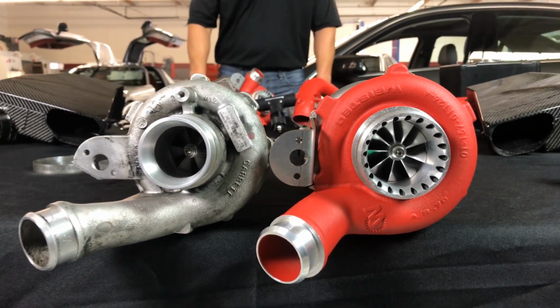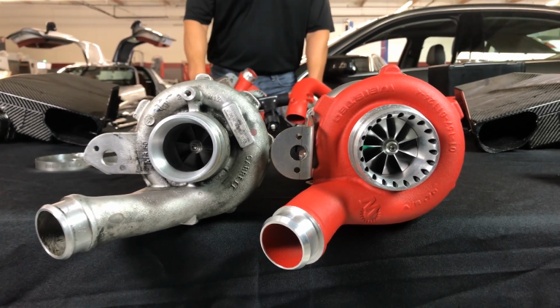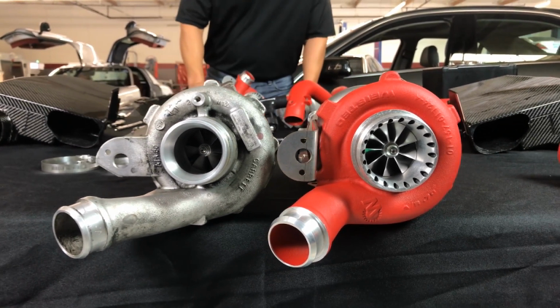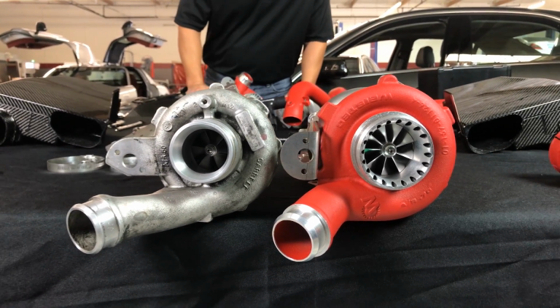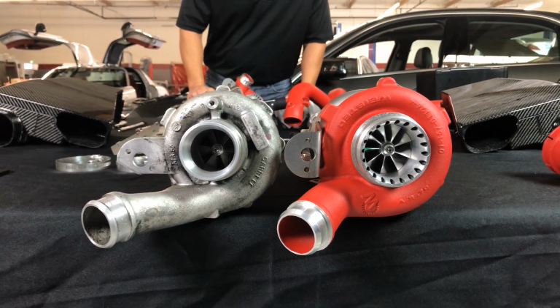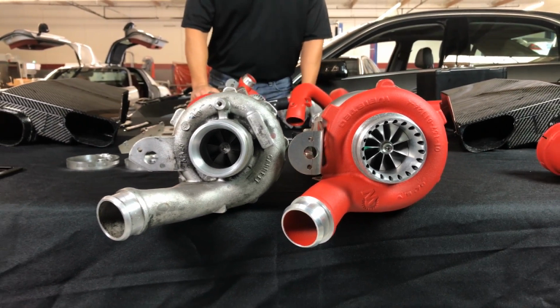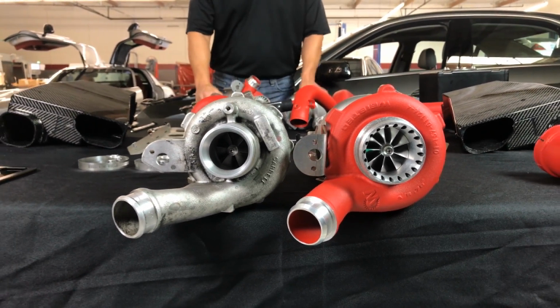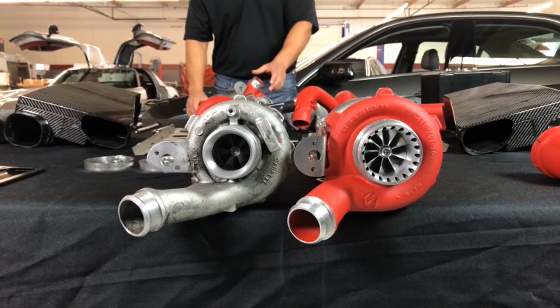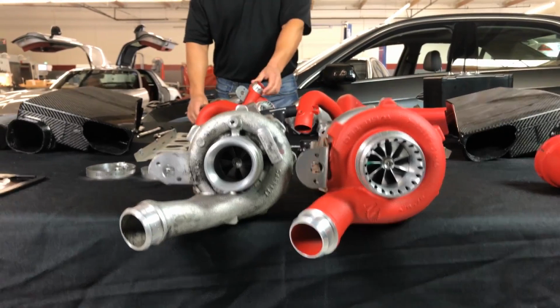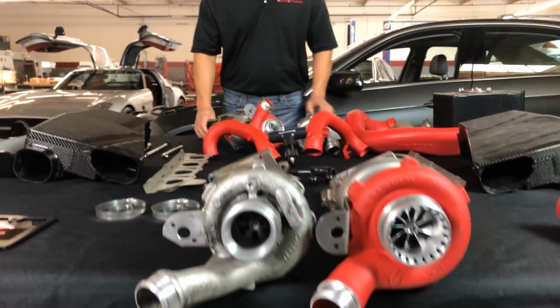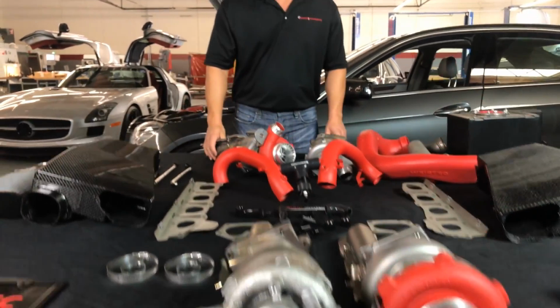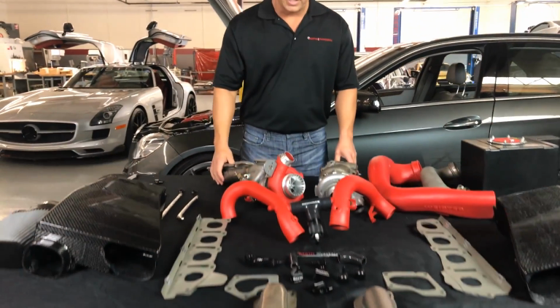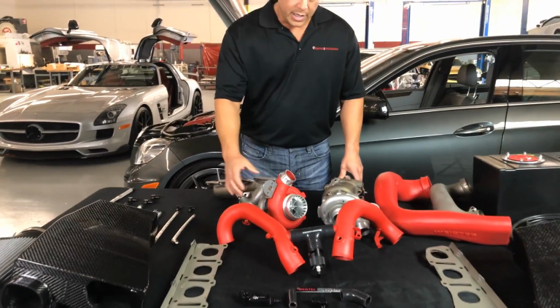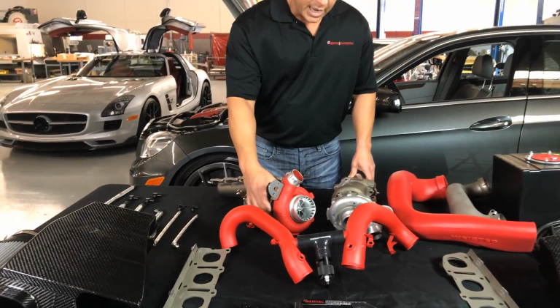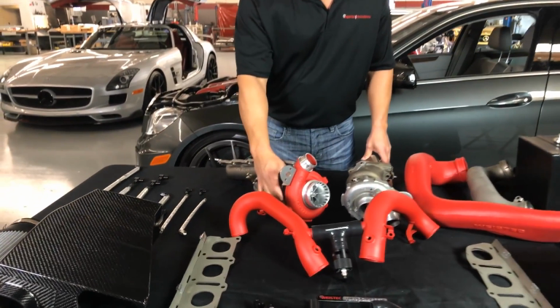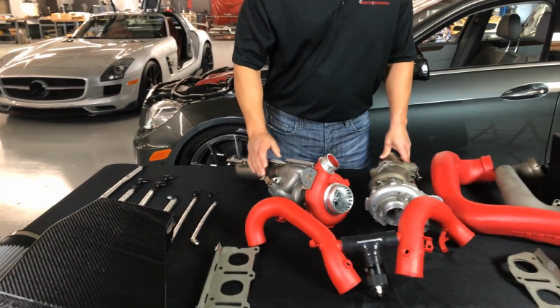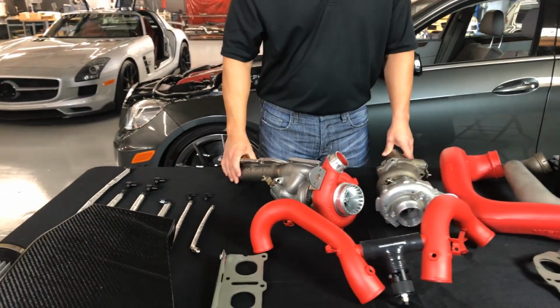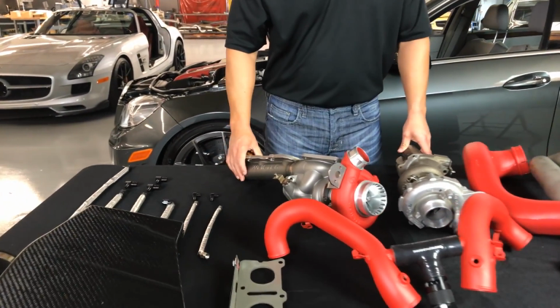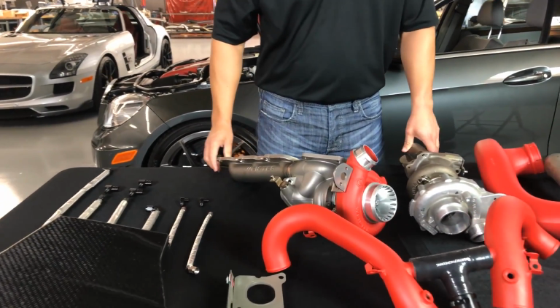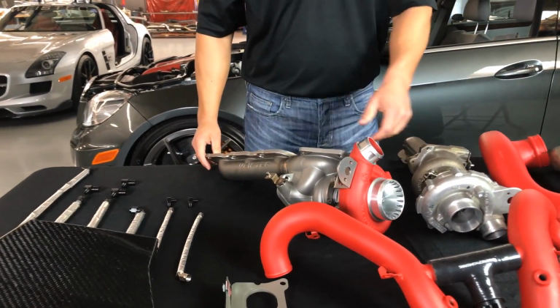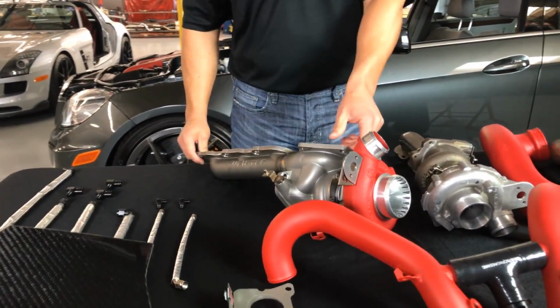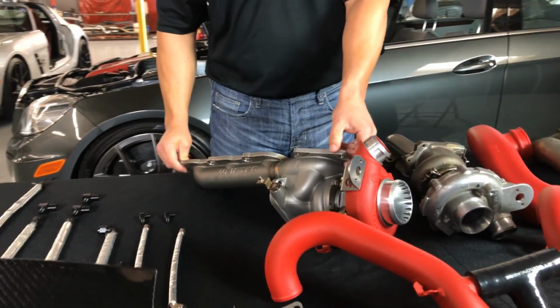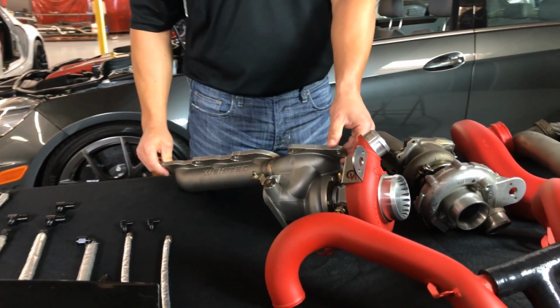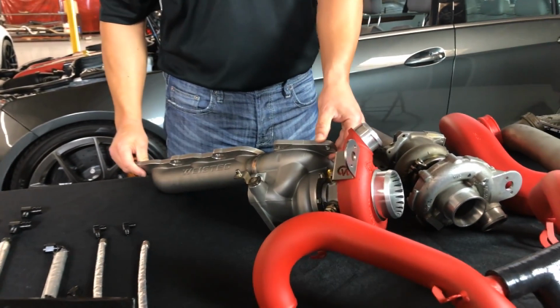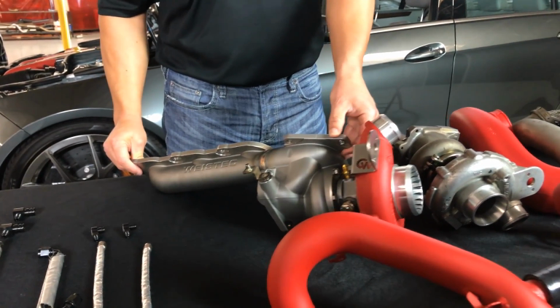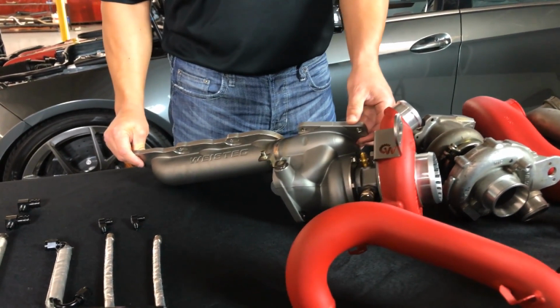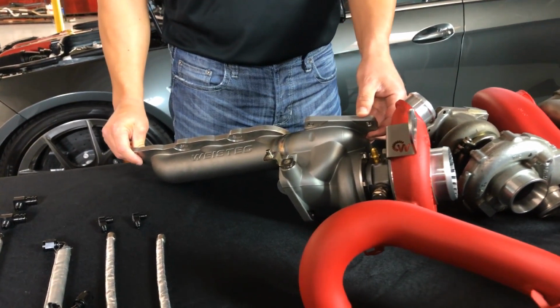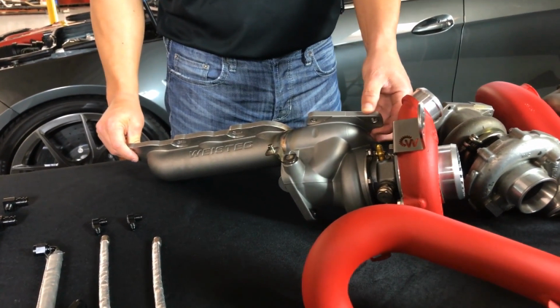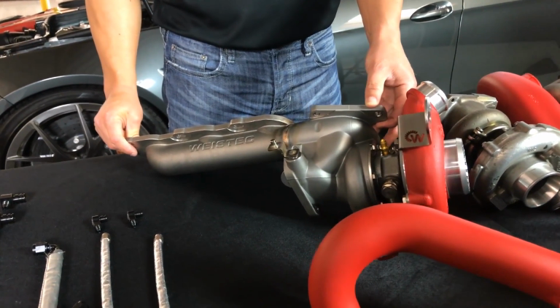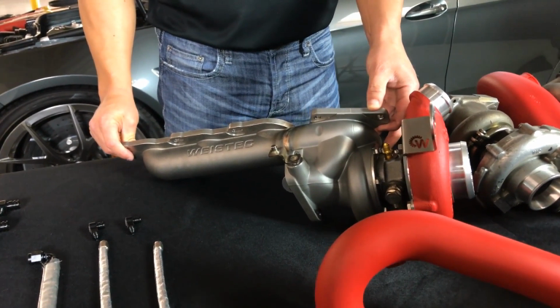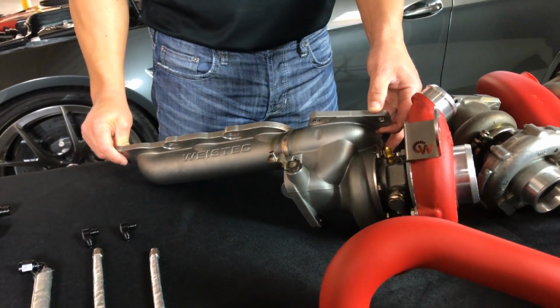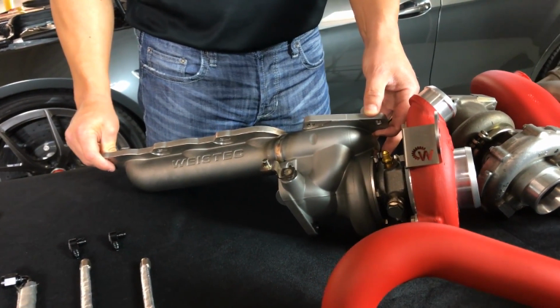It has a special impeller, it's got a different inlet size, it's going to have a gear at center. And one thing we manufacture as well is our casted stainless steel turbo manifold.